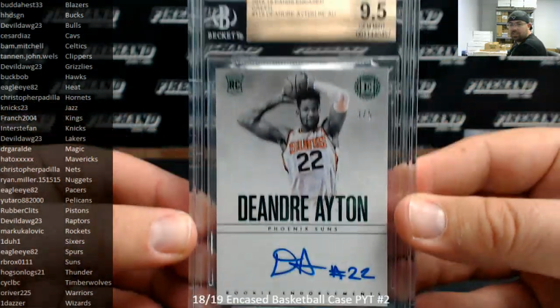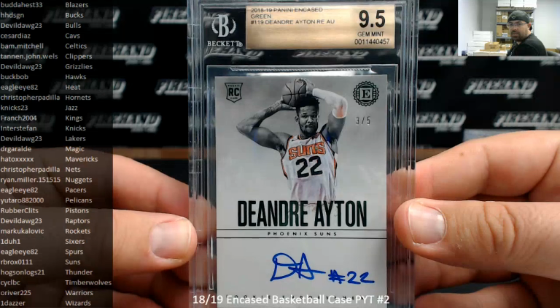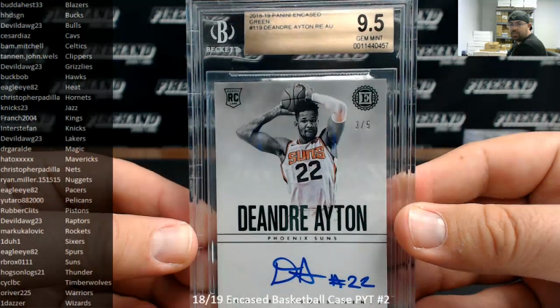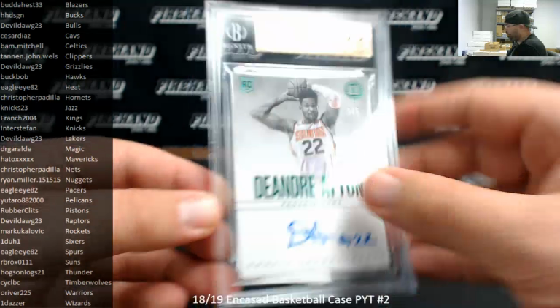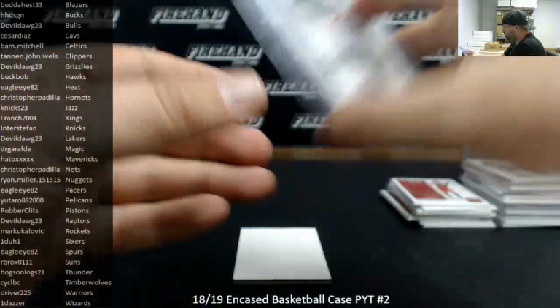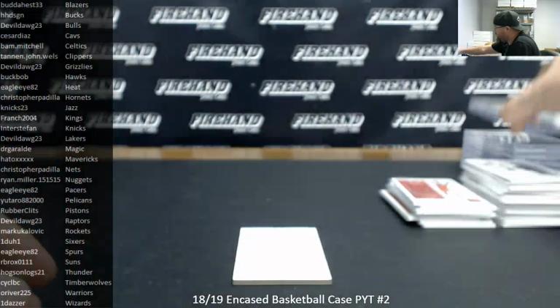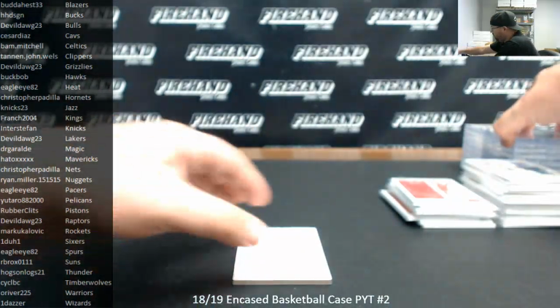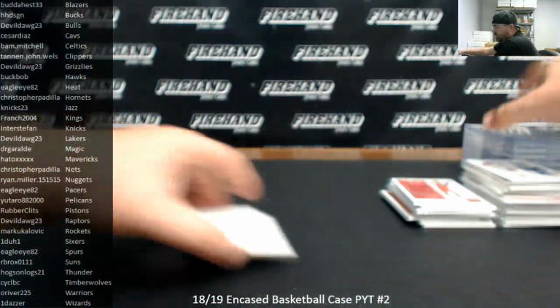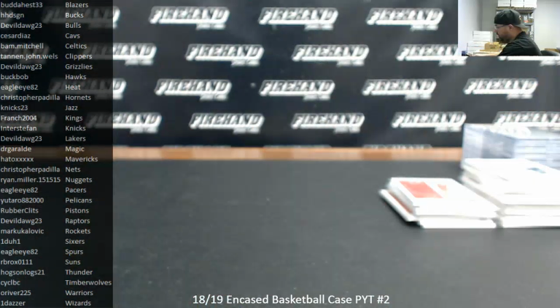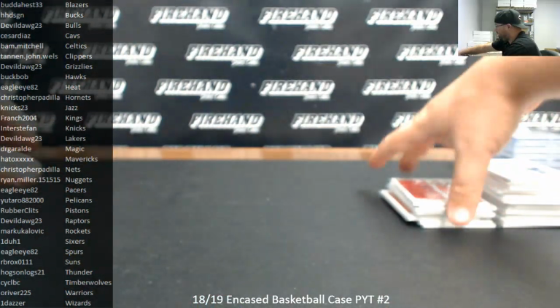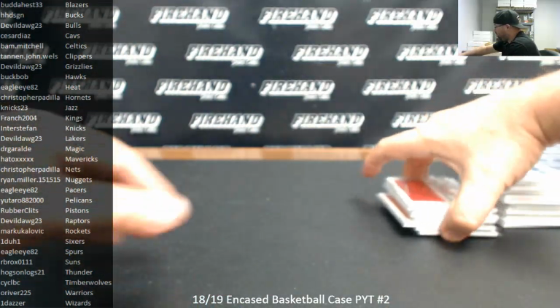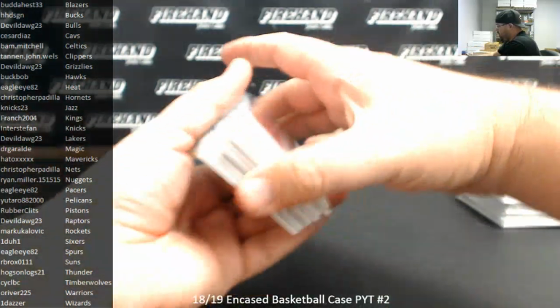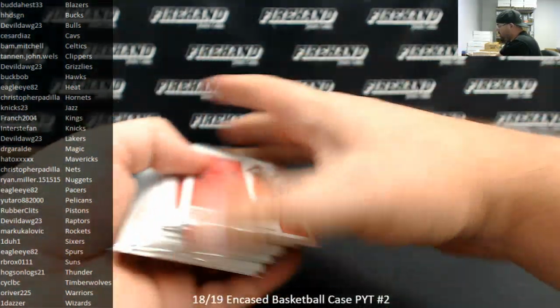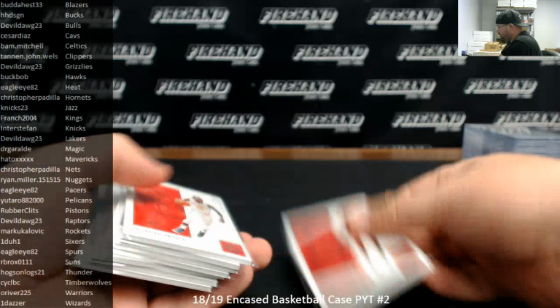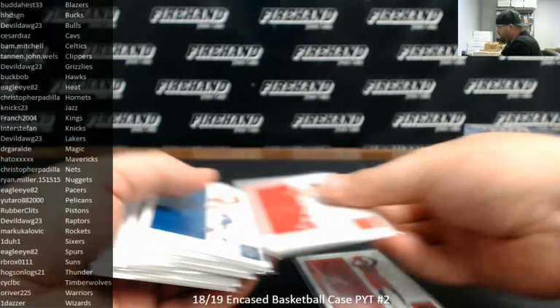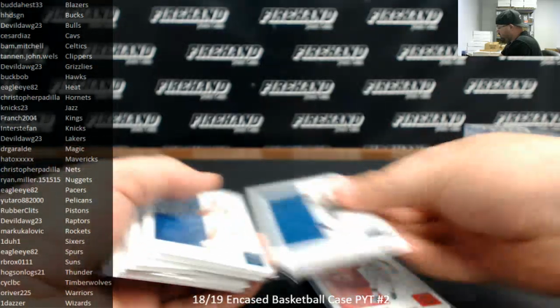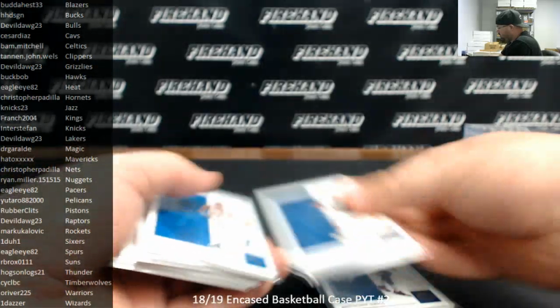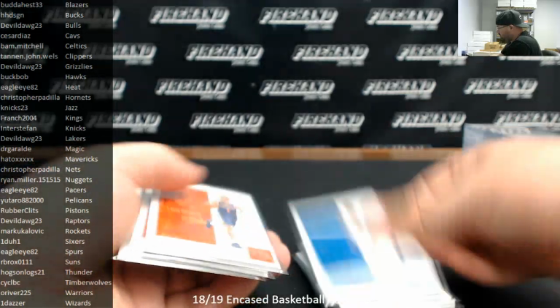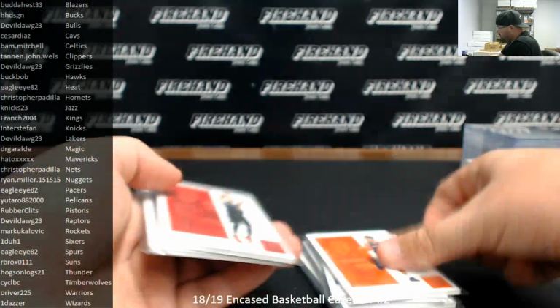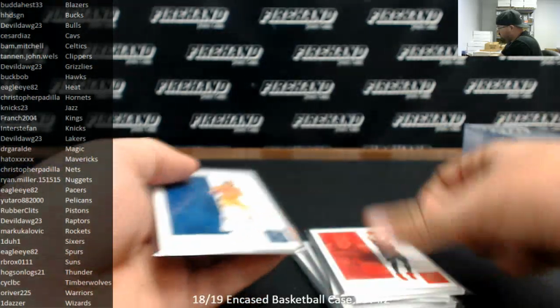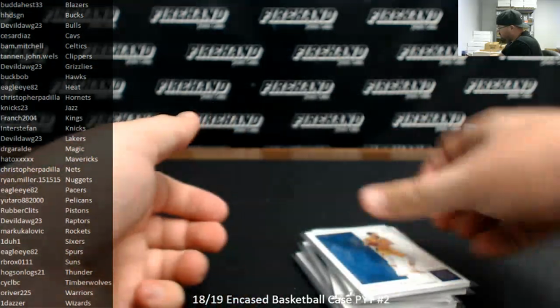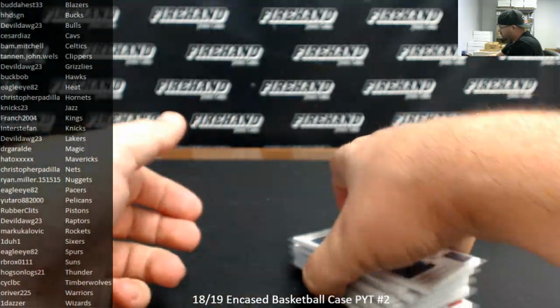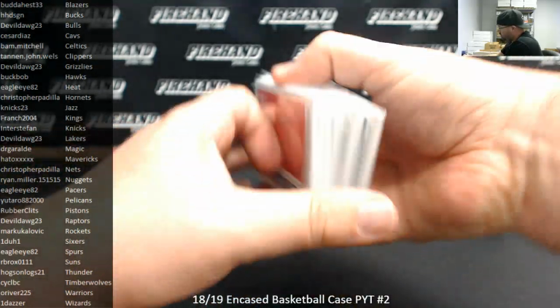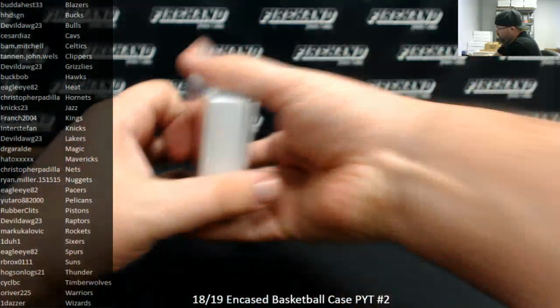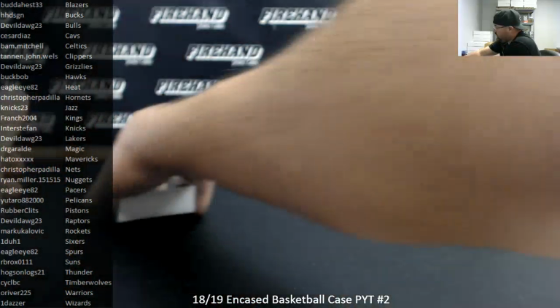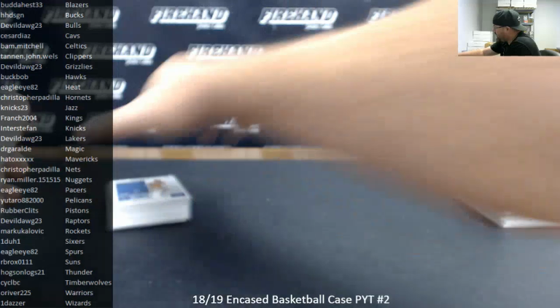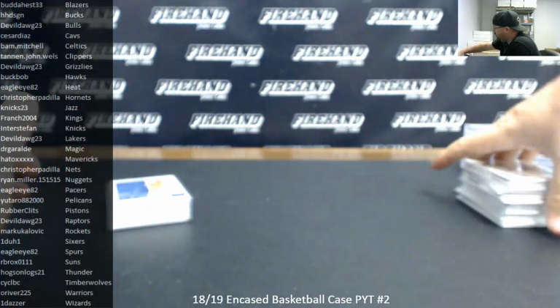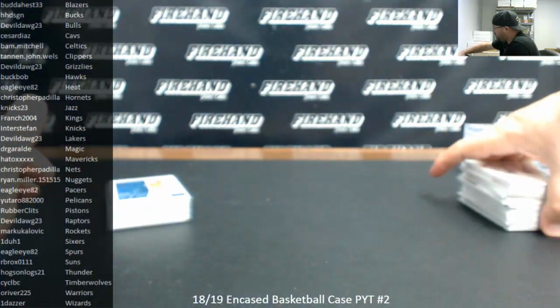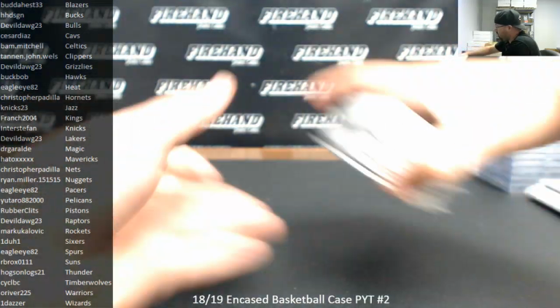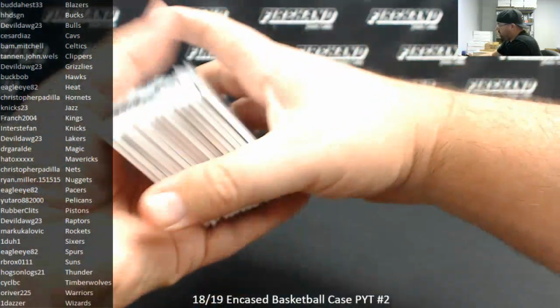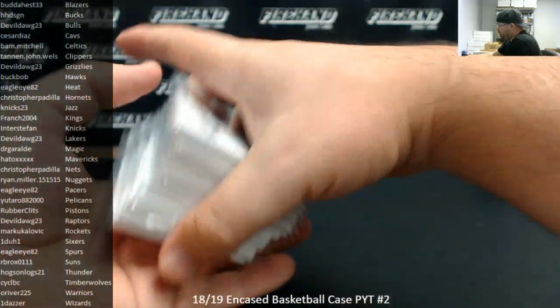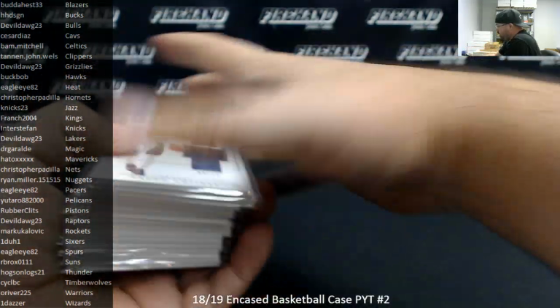That'll do it for a break, guys. I'll recap your hits here in just a moment. We didn't have any patches on the jerseys — they're all the base versions numbered to 99.